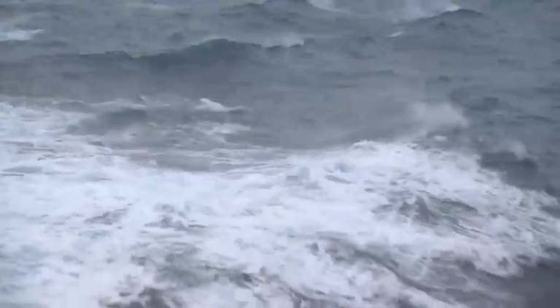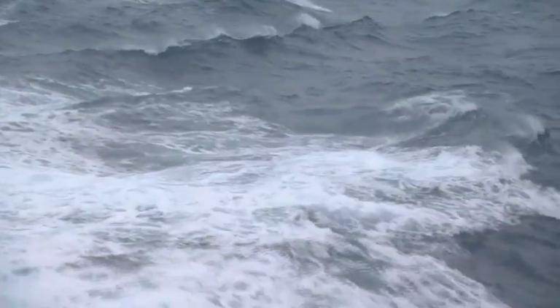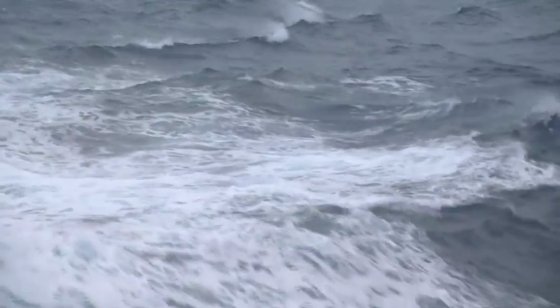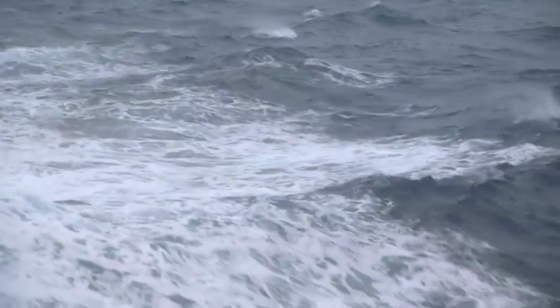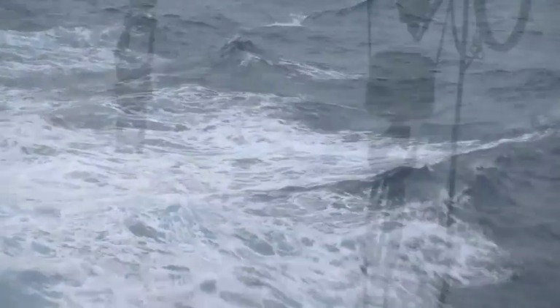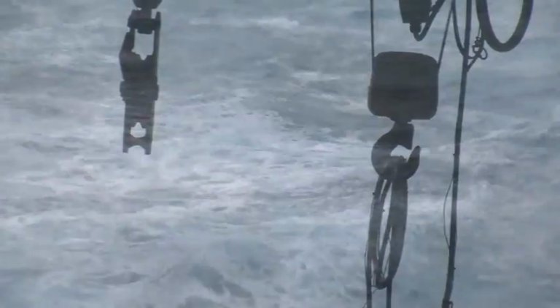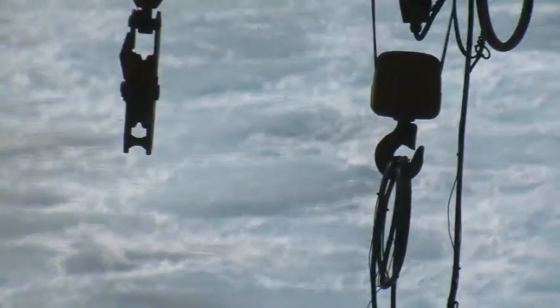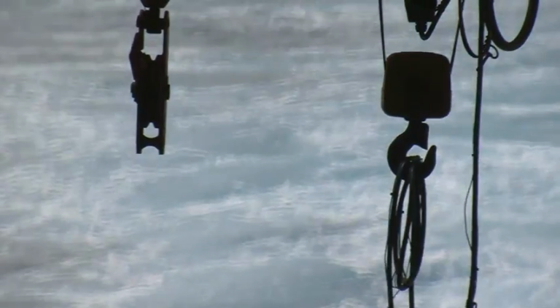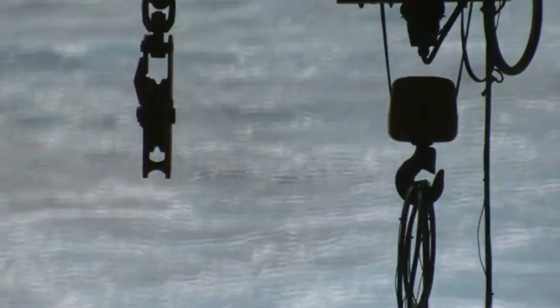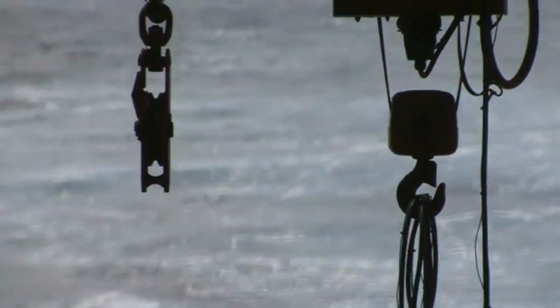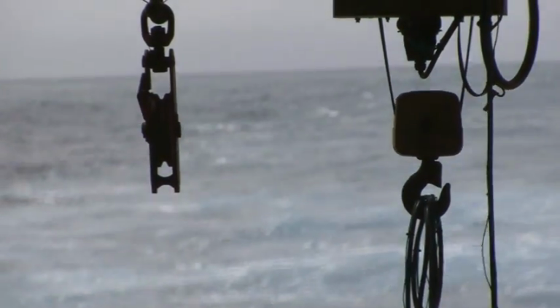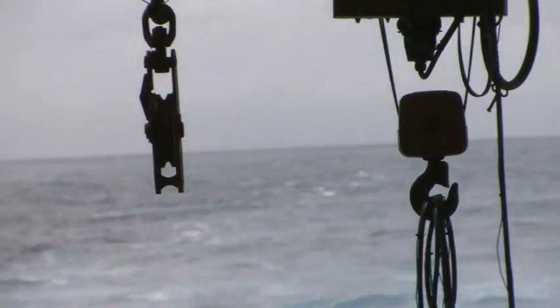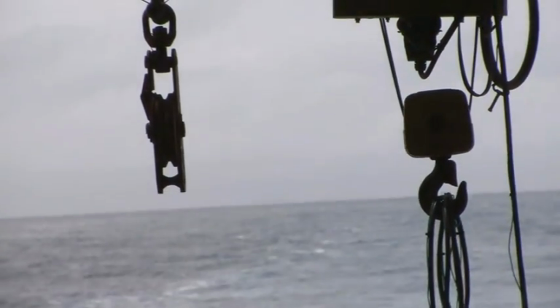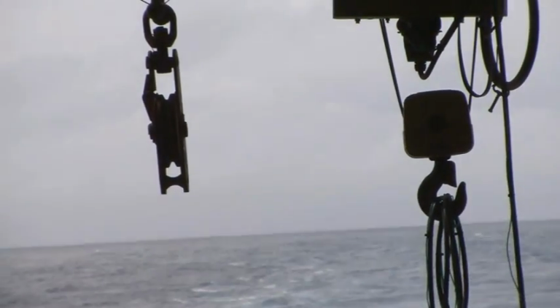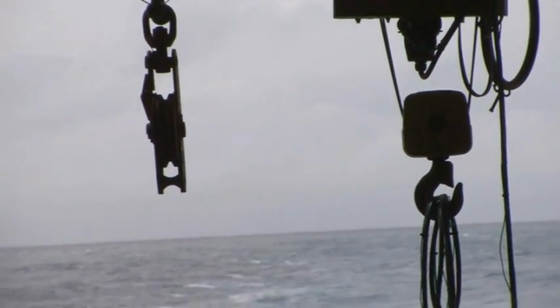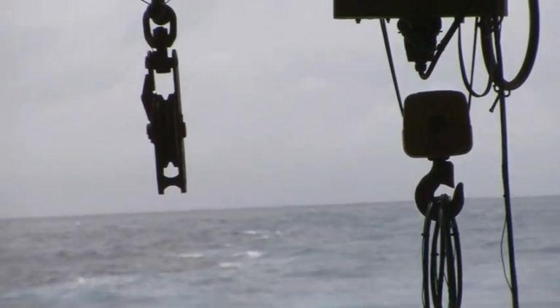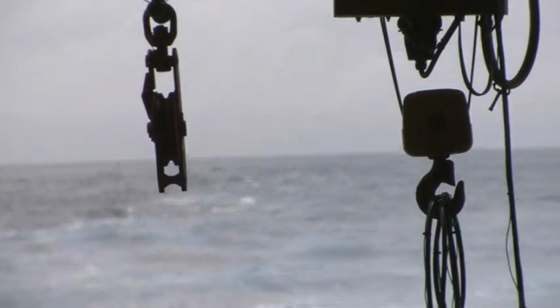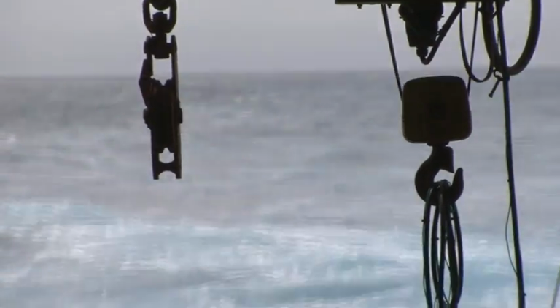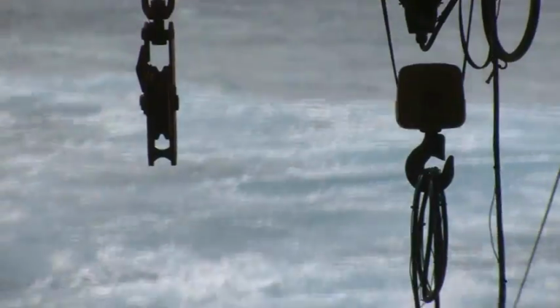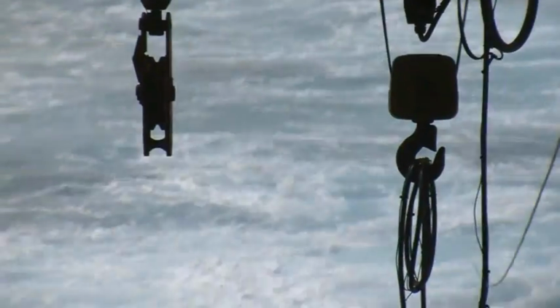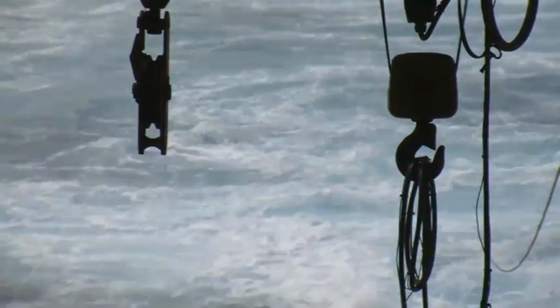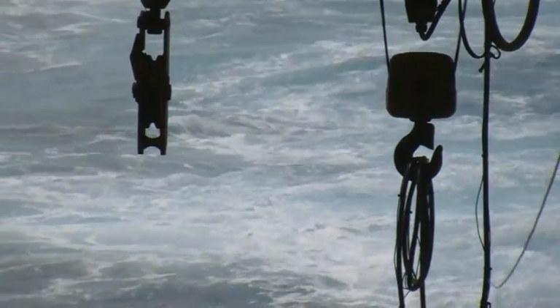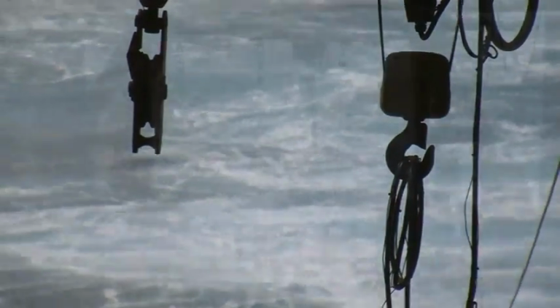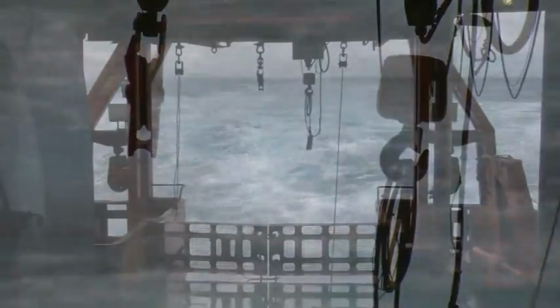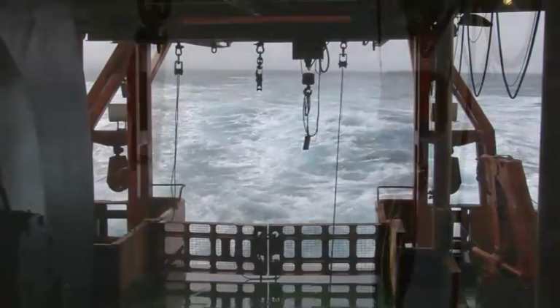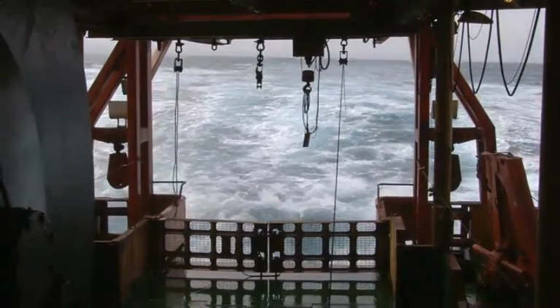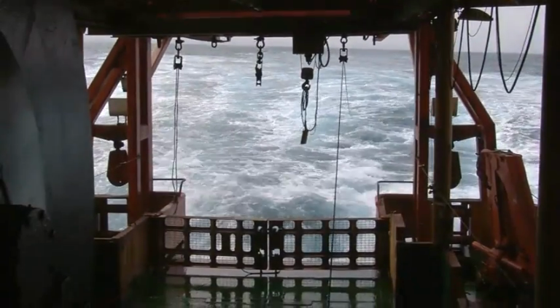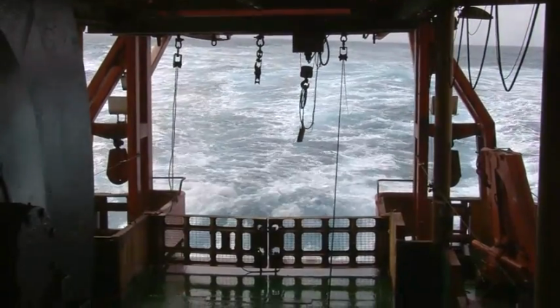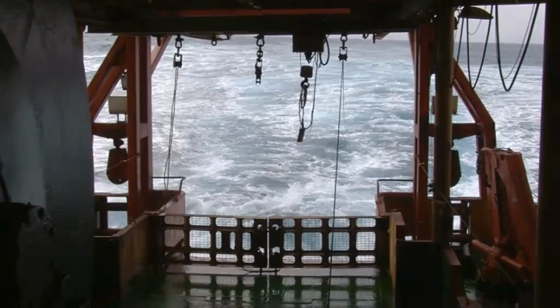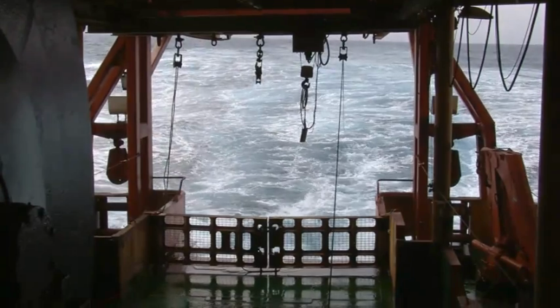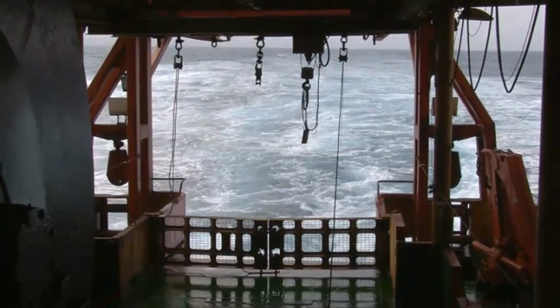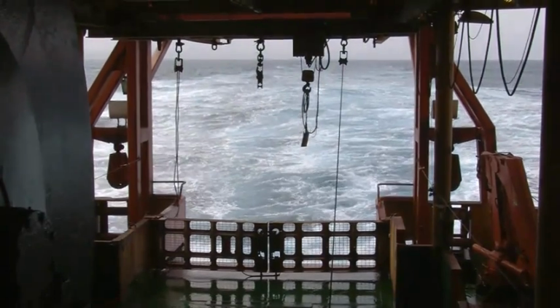In today's climate, the Southern Ocean soaks up — the oceans as a whole soak up about 25% of the CO2 that we emit. So if it wasn't for the ocean acting as a sponge, climate would be changing even more rapidly than it is today.